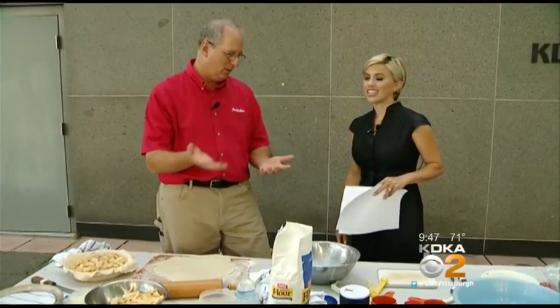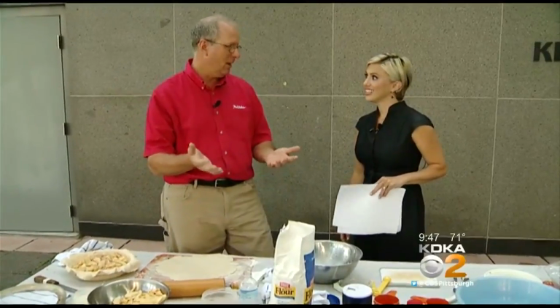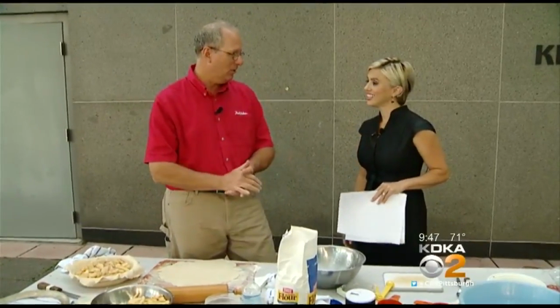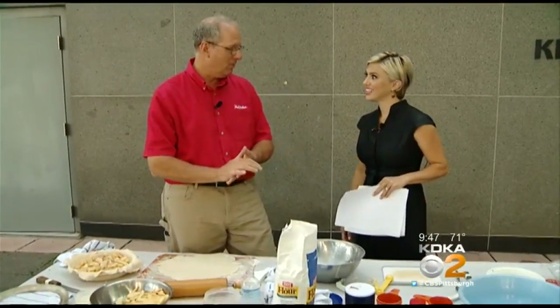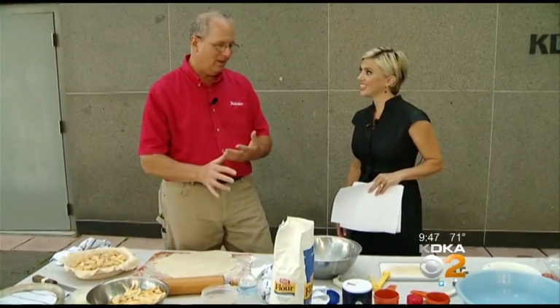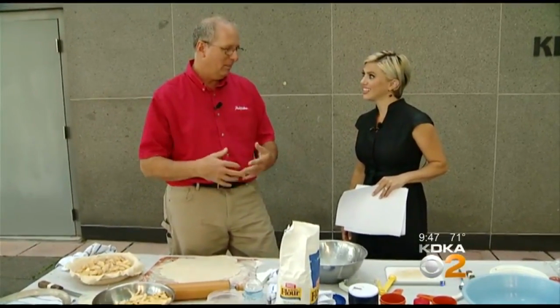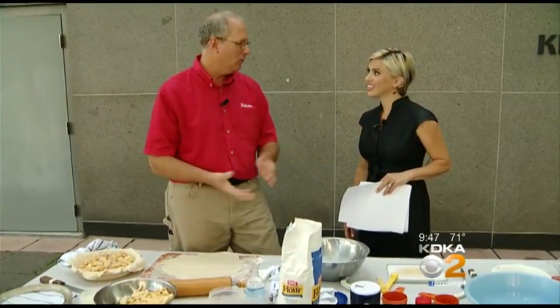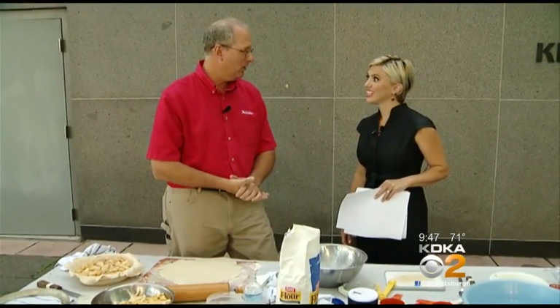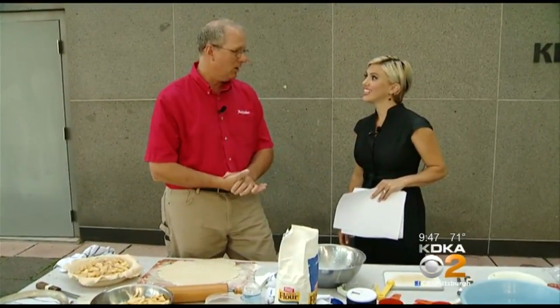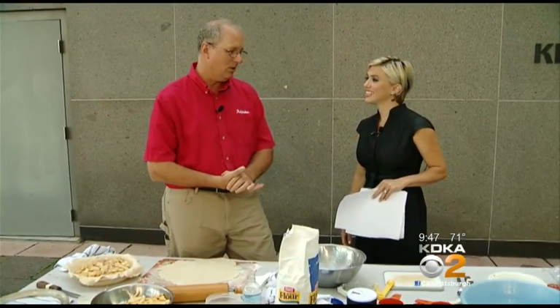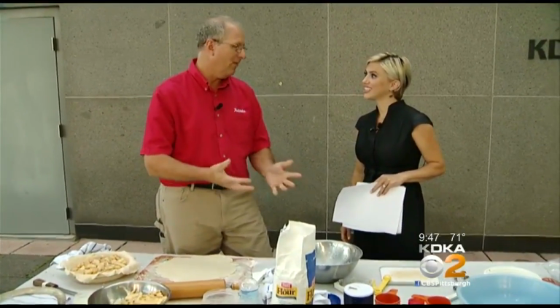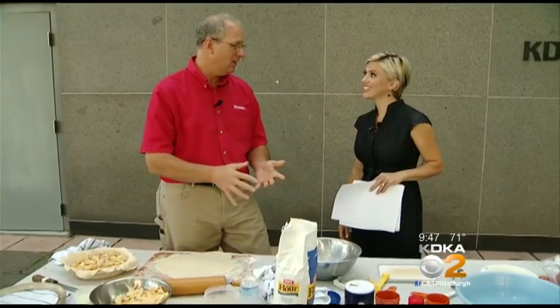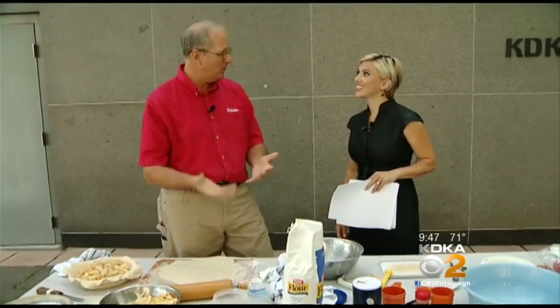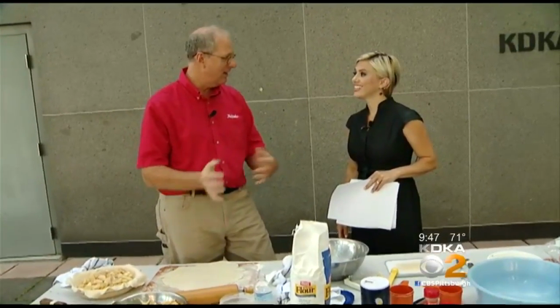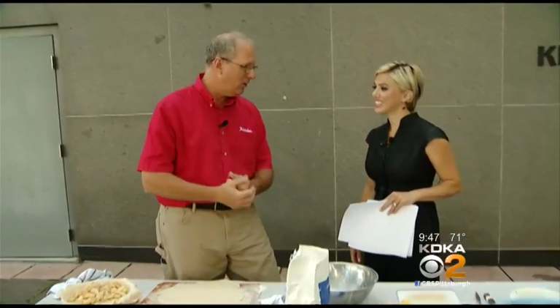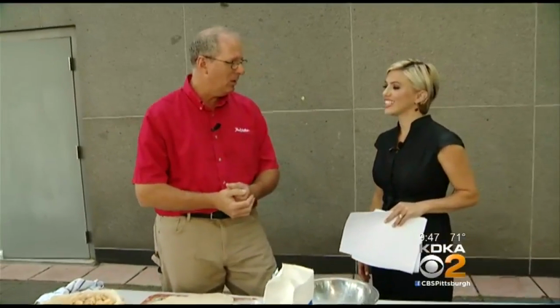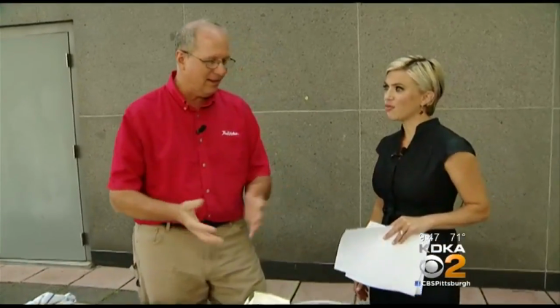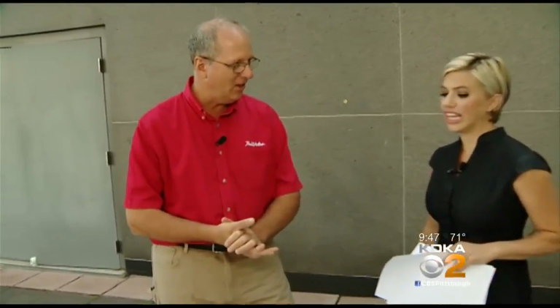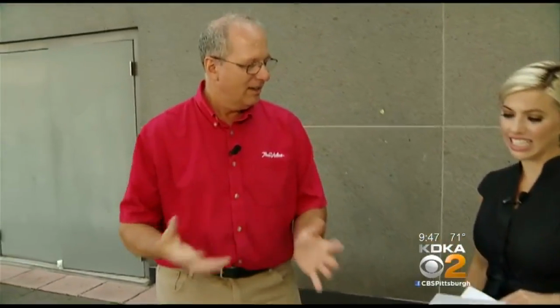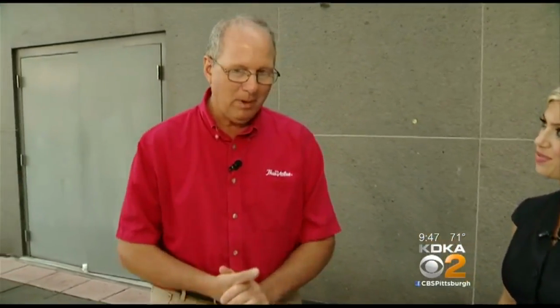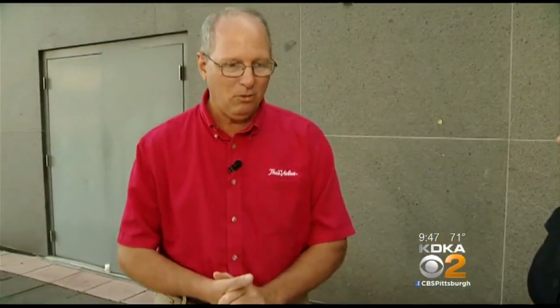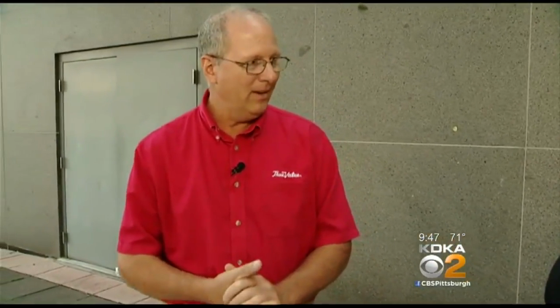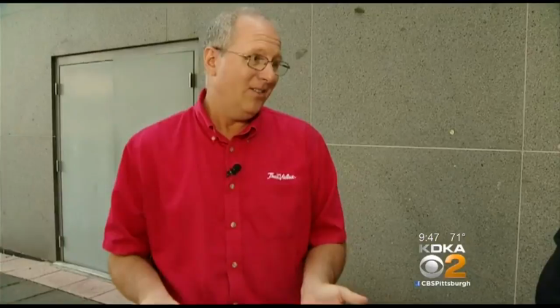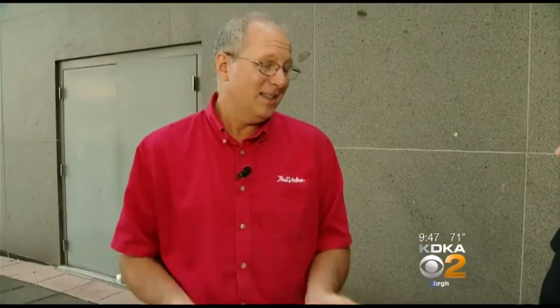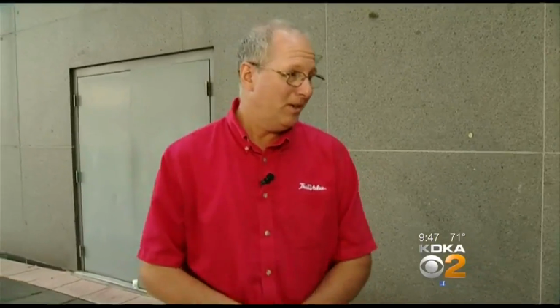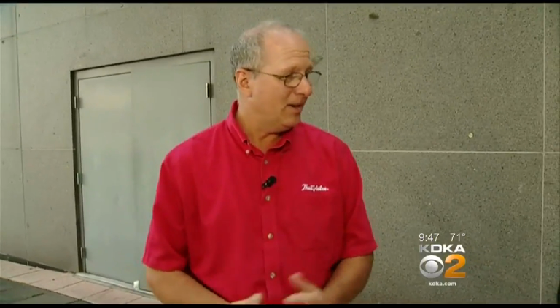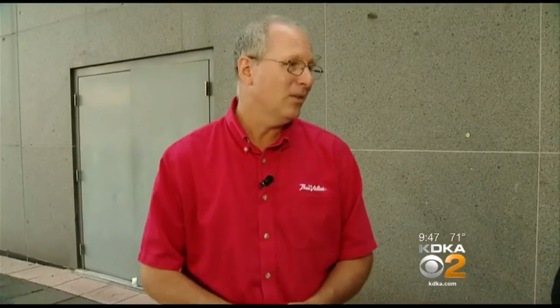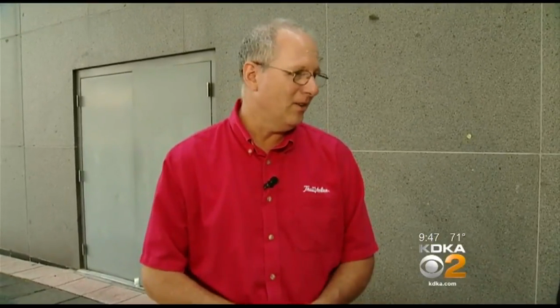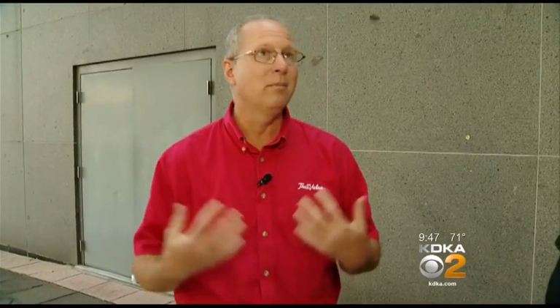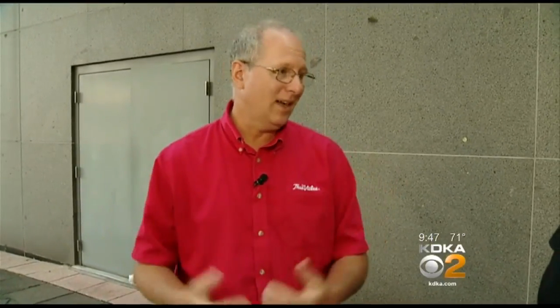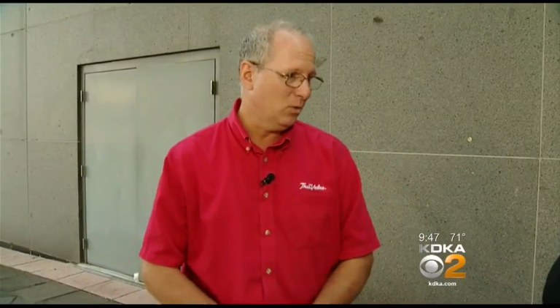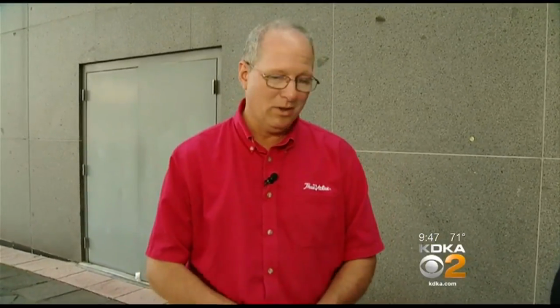Just watch the temperature and the thermometer, and make sure your grill is in good working order. If you haven't used it yet, make sure it's clean — get all the spider webs out and make sure you have enough propane. It's simple to do and it's fun to do, especially outside in this gorgeous weather.